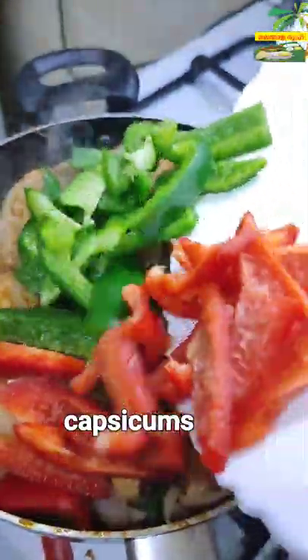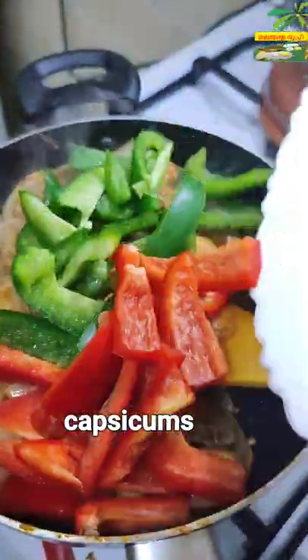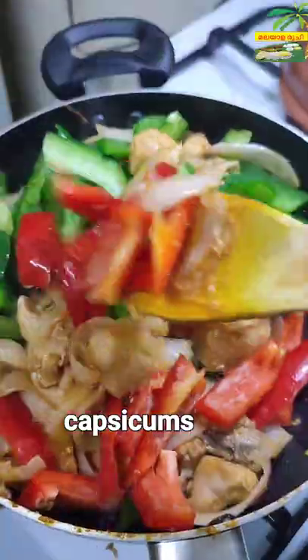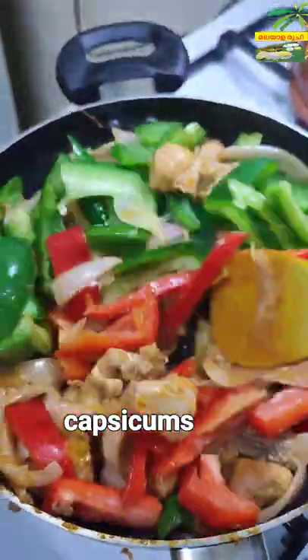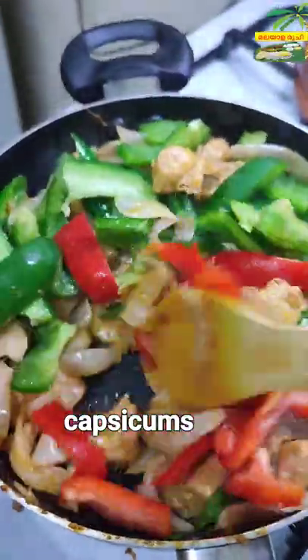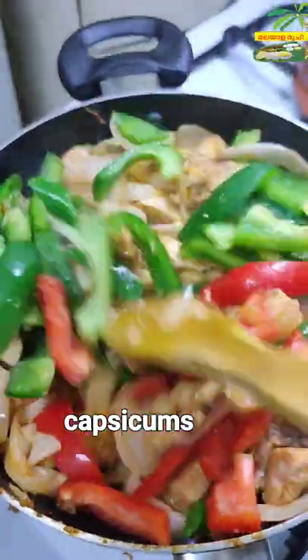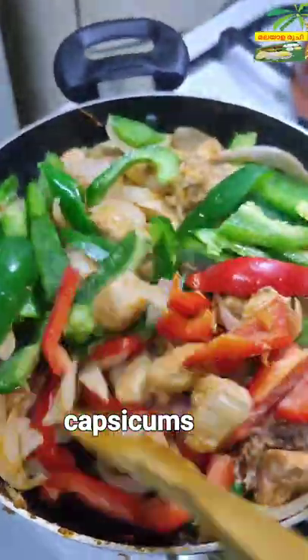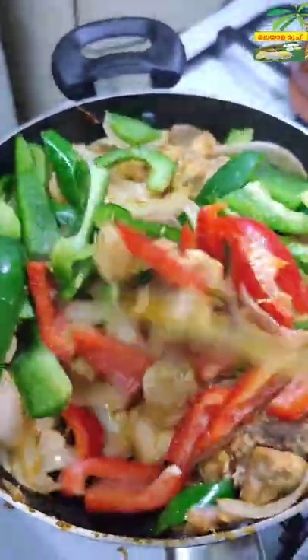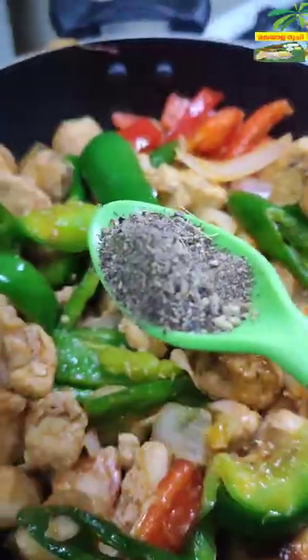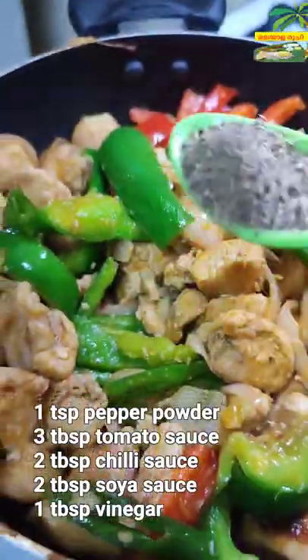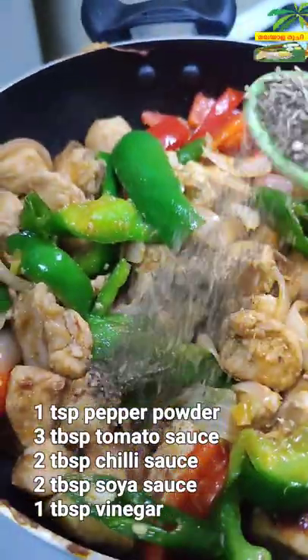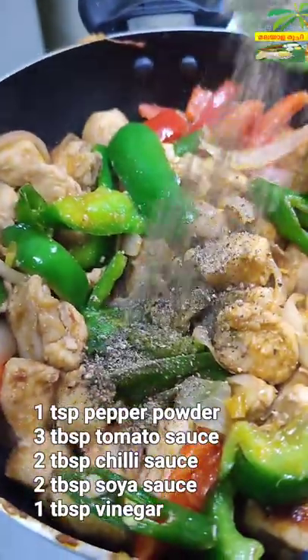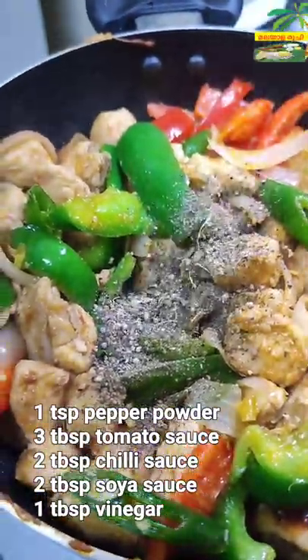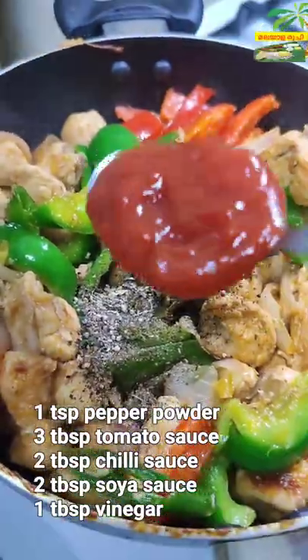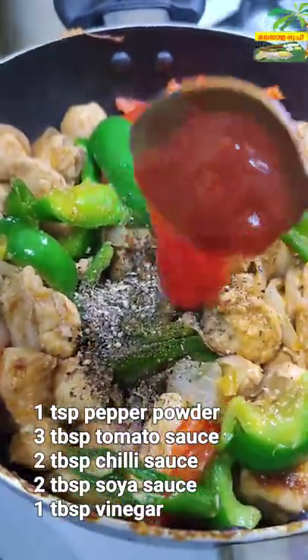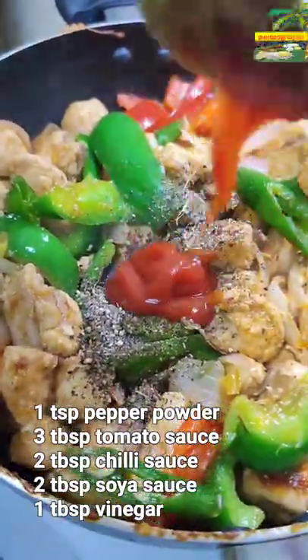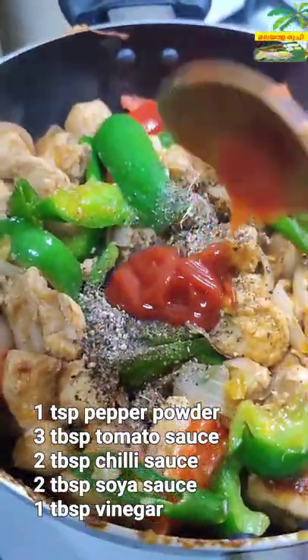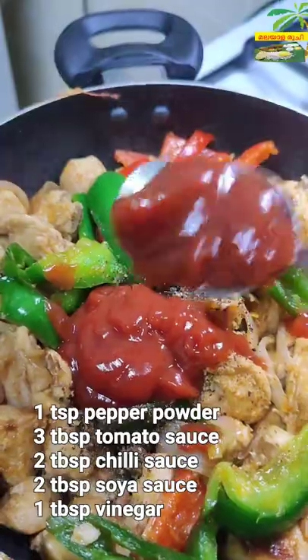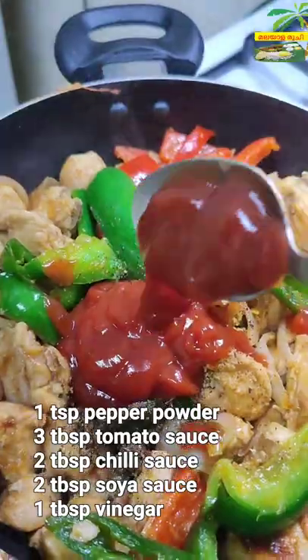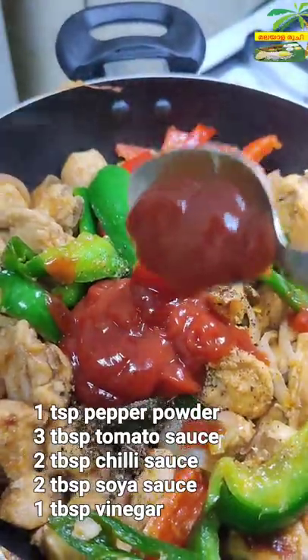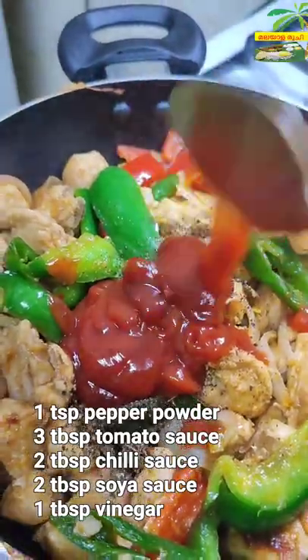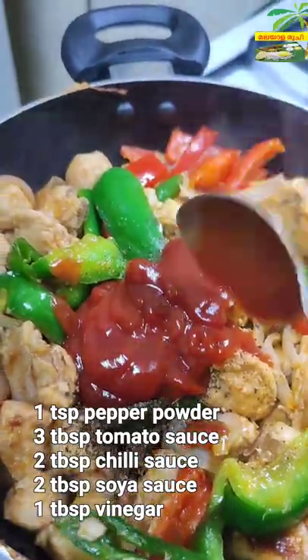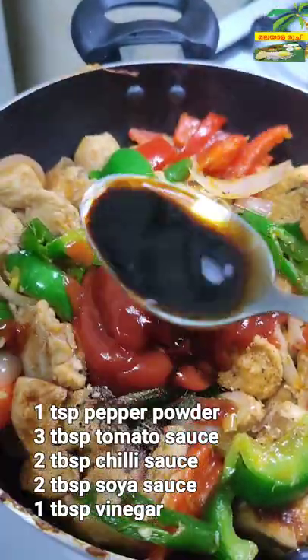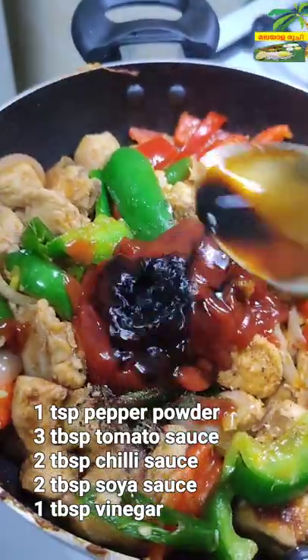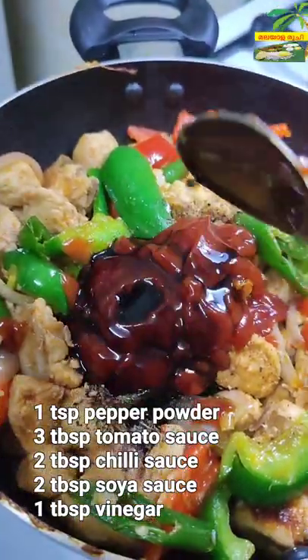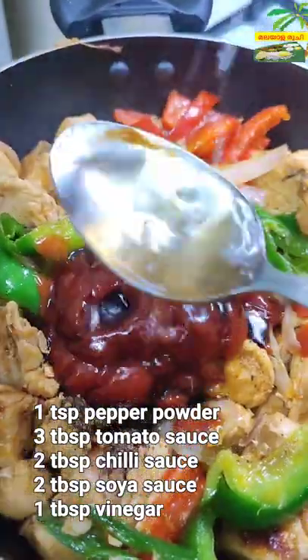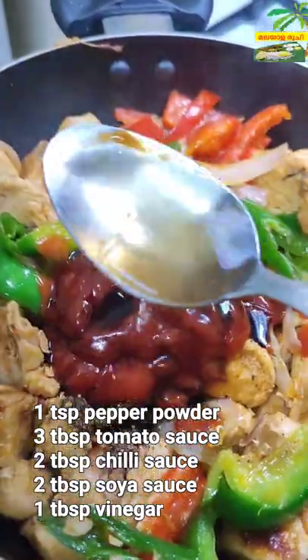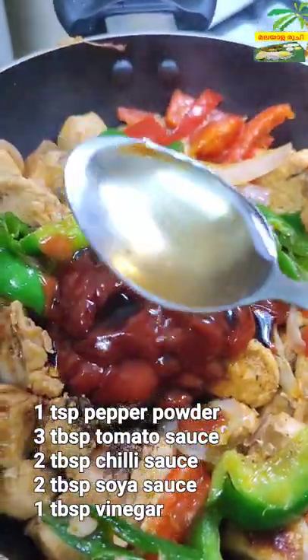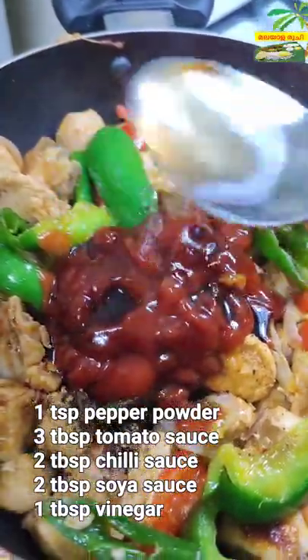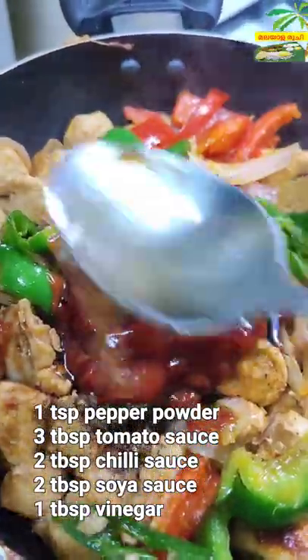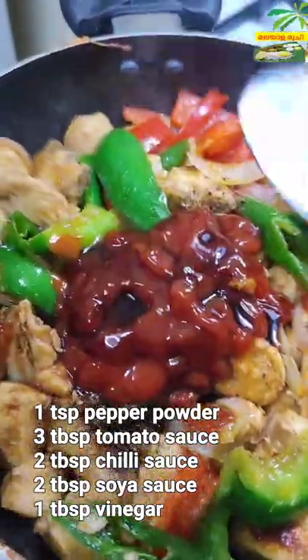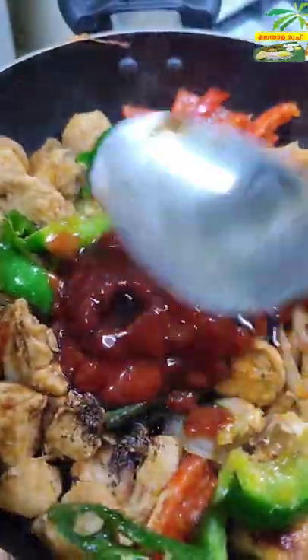We'll cook a big meal. Let's cook a cup. 1 teaspoon of shrimp, 2 tablespoons of chili sauce, 3 tablespoons of takali sauce, 2 tablespoons of soy sauce, 1 tablespoon of Ooh.